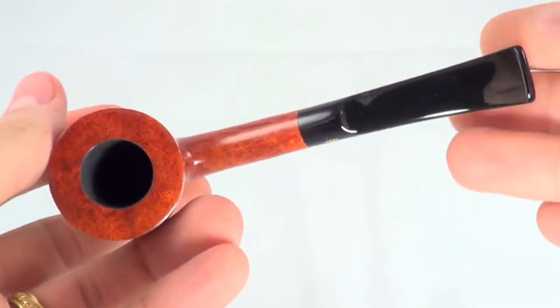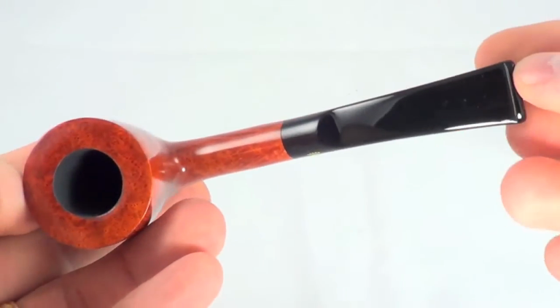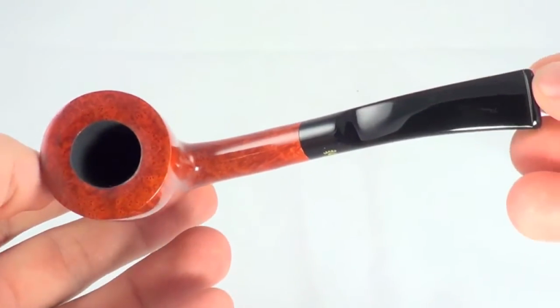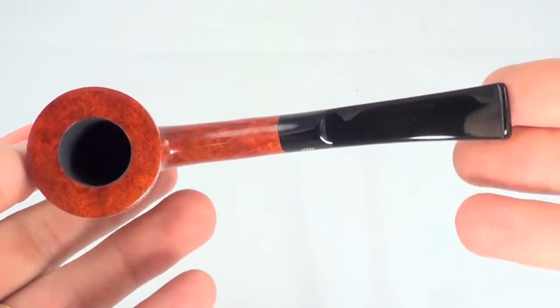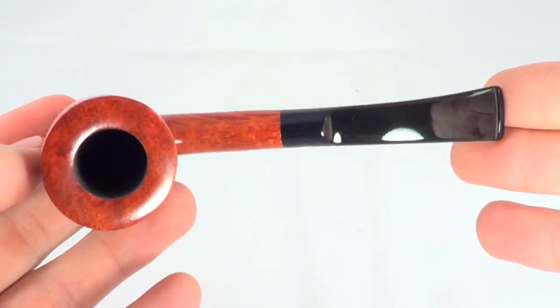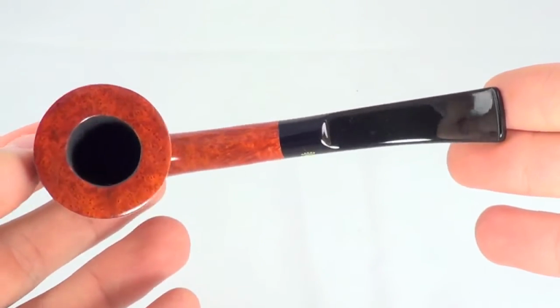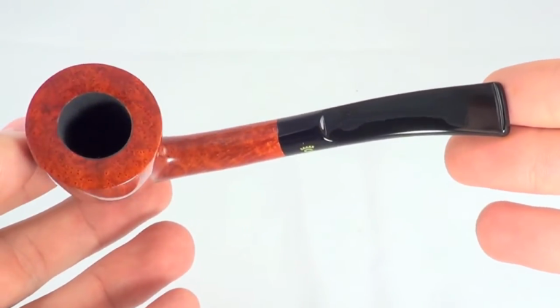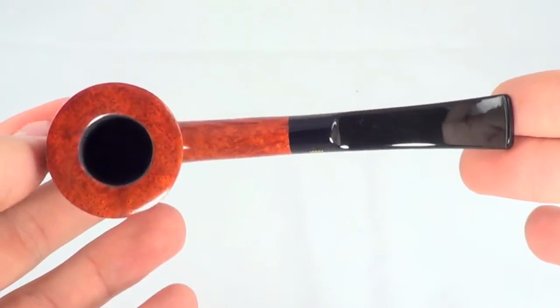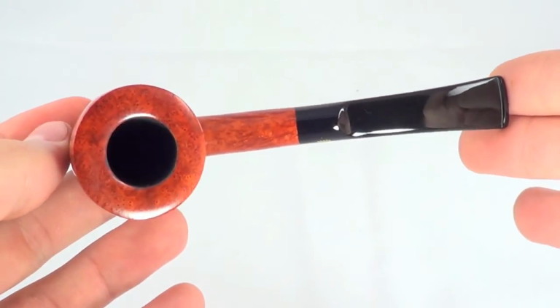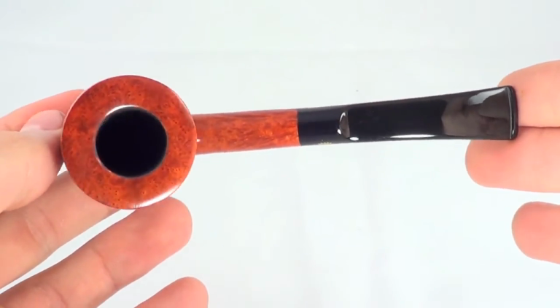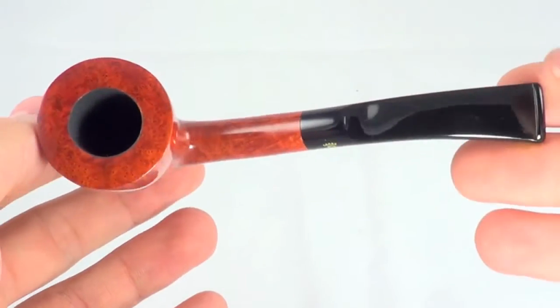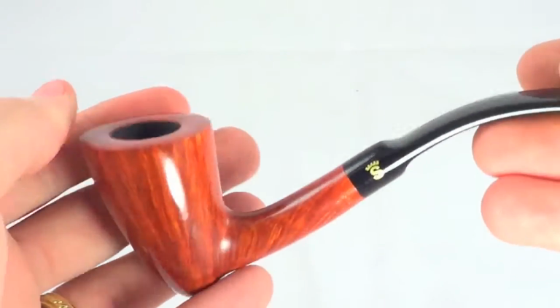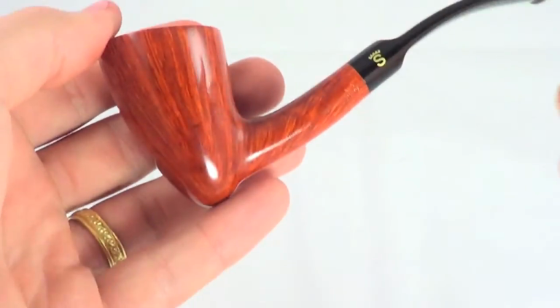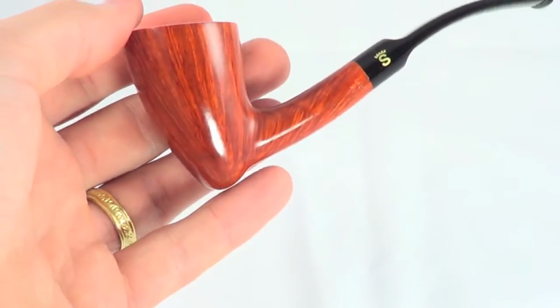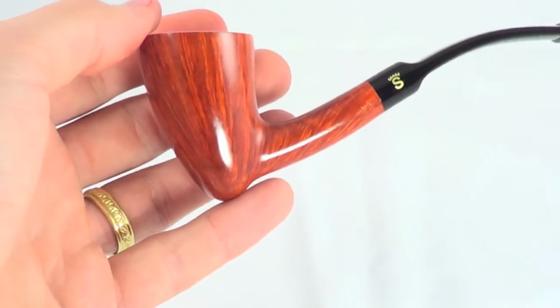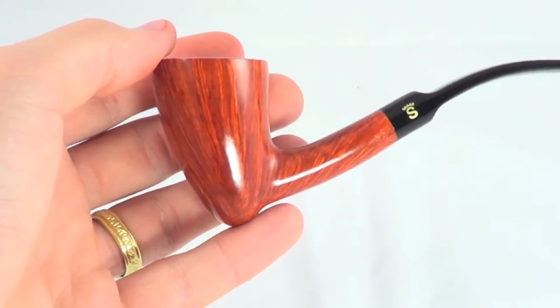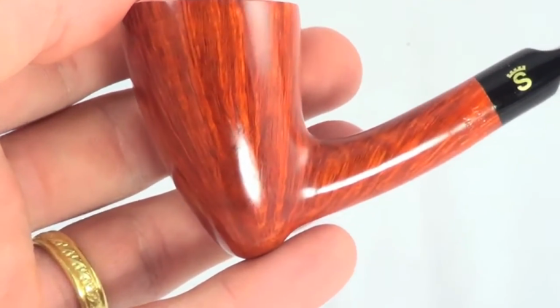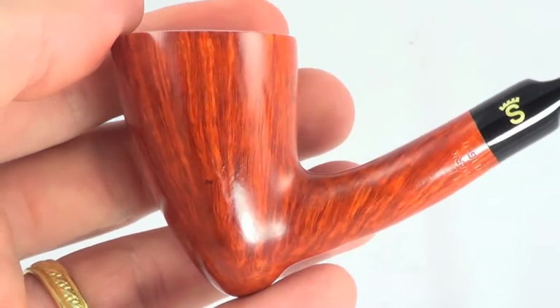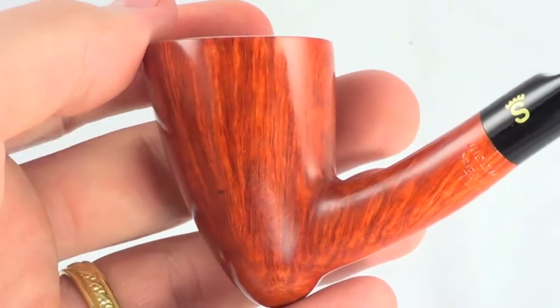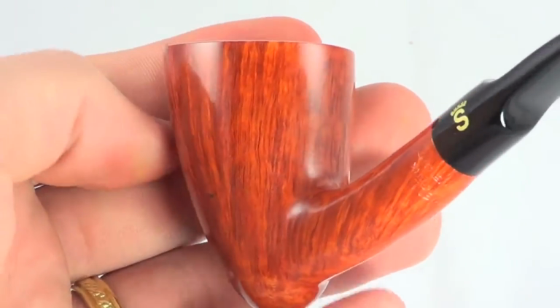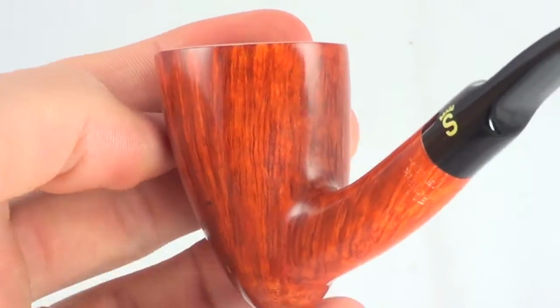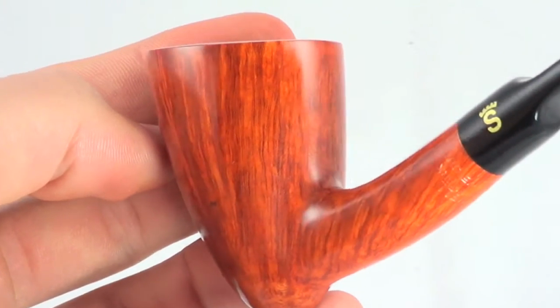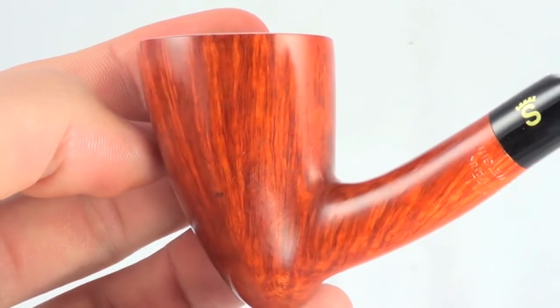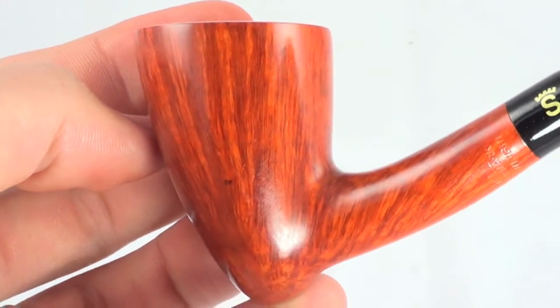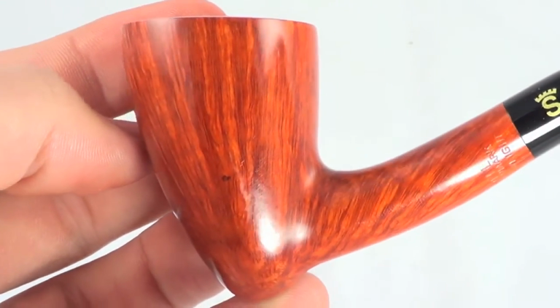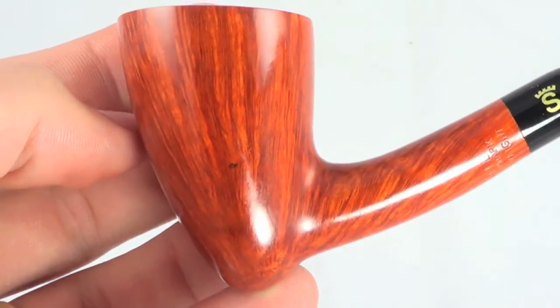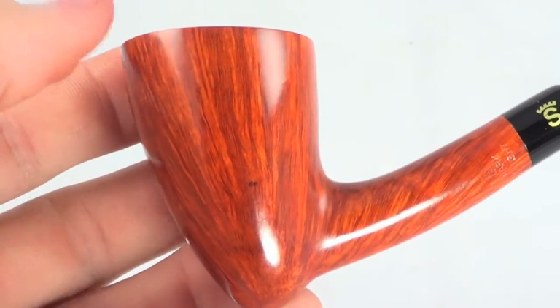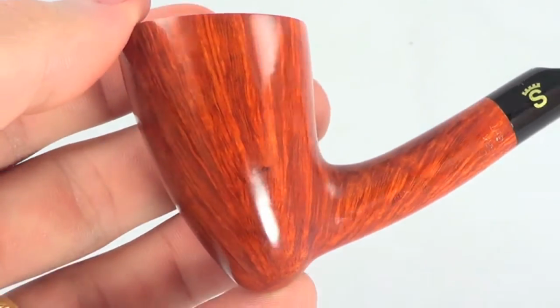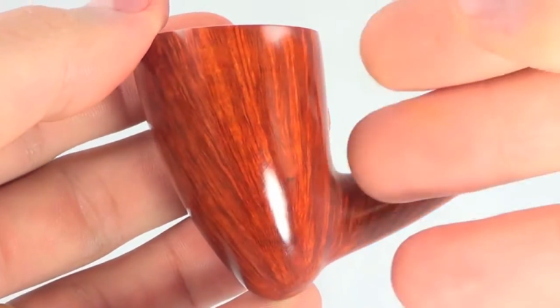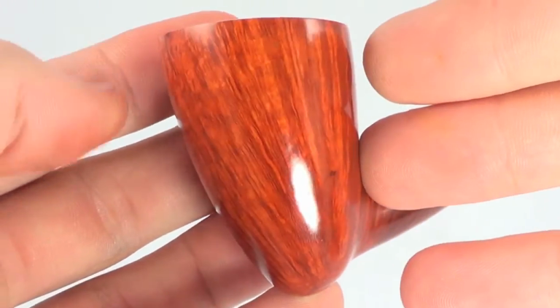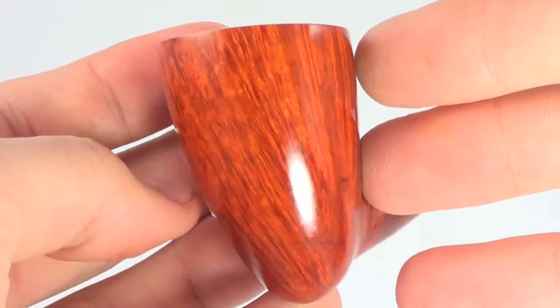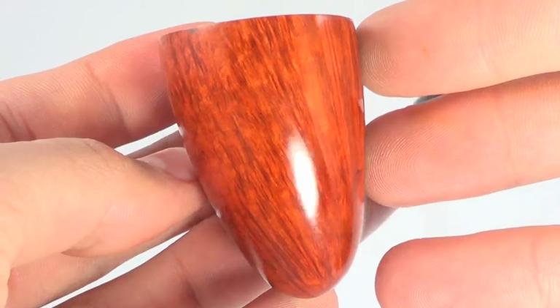This pipe is, again, brand new, unsmoked. You can see it's got a nice smooth finish and shows off some really nice flame grain.